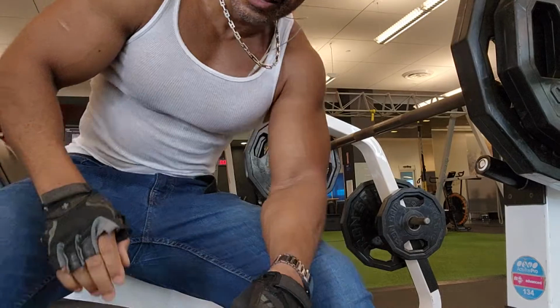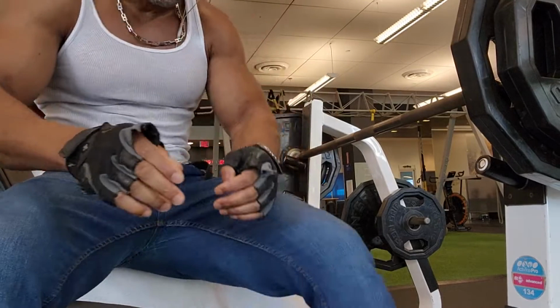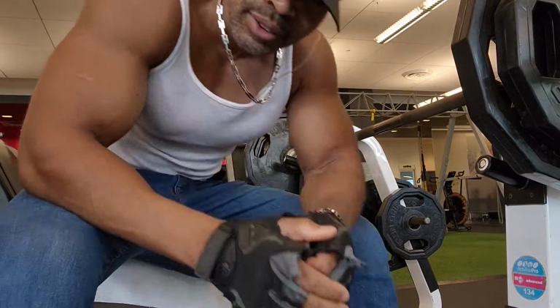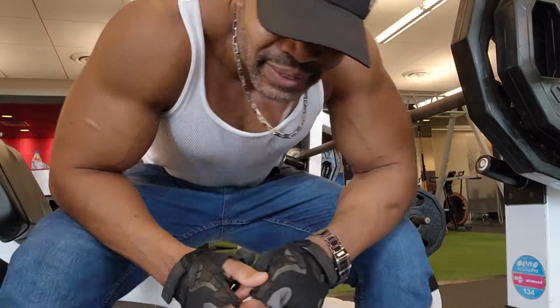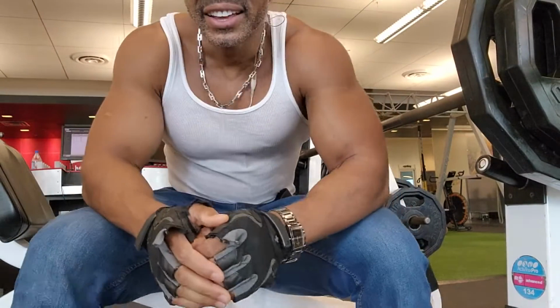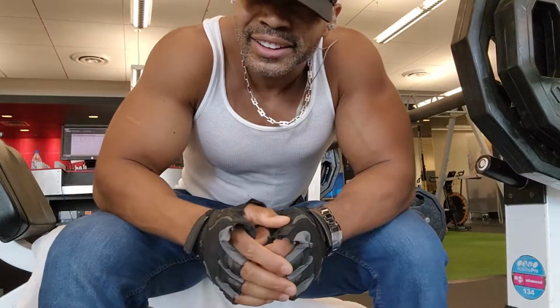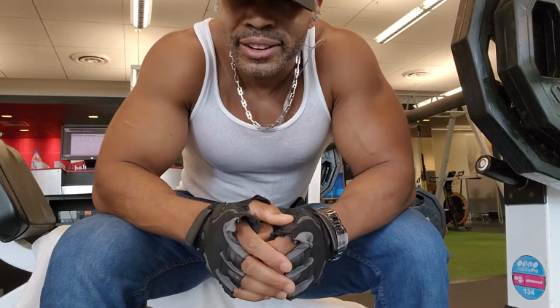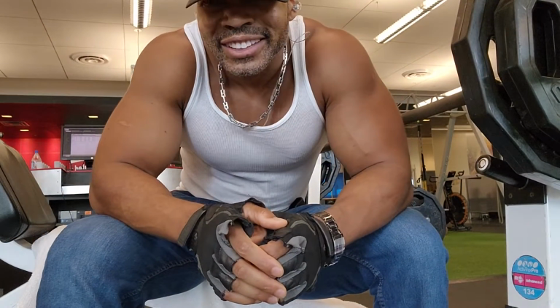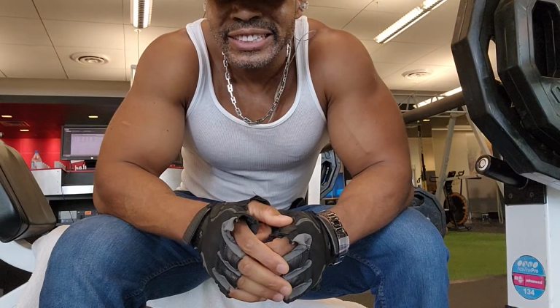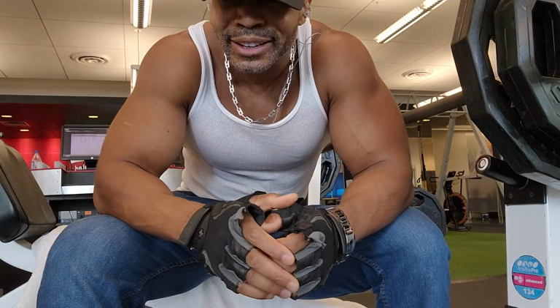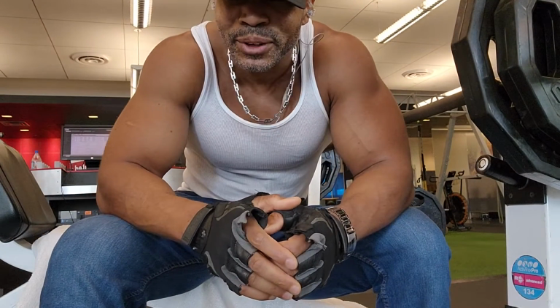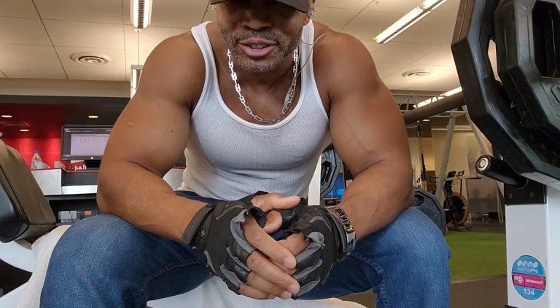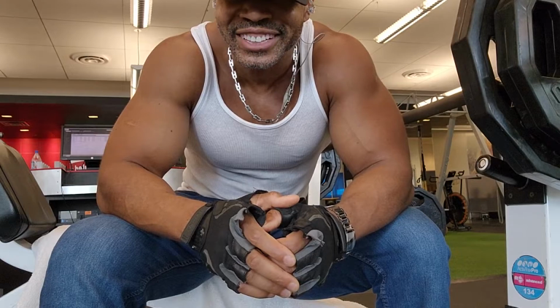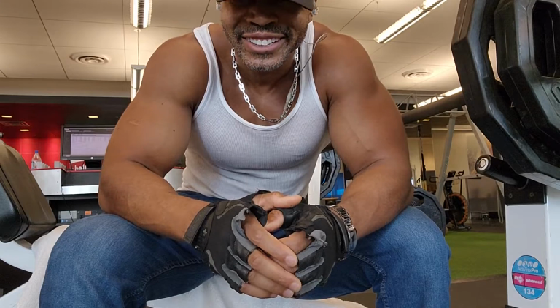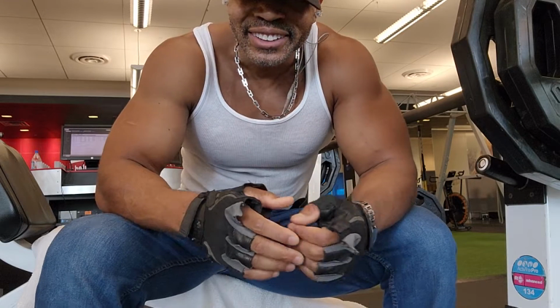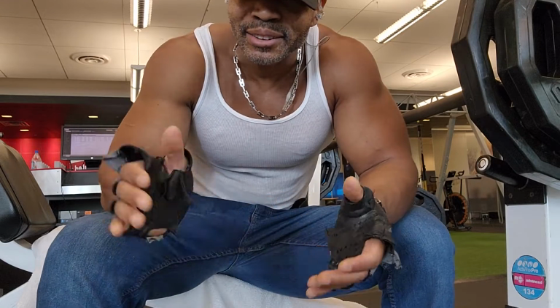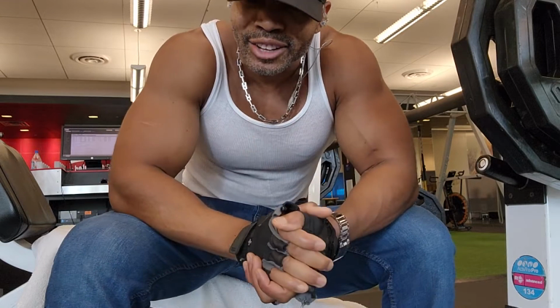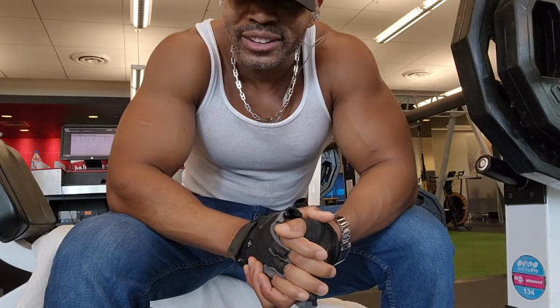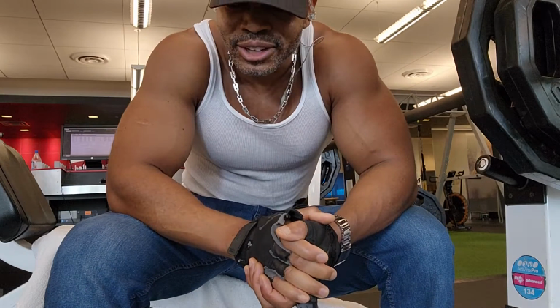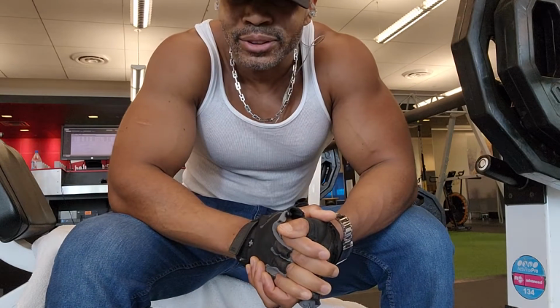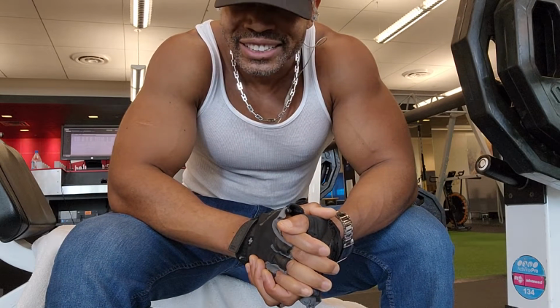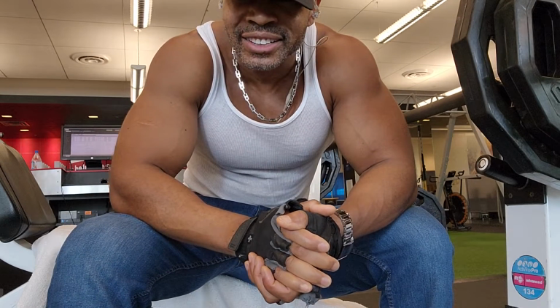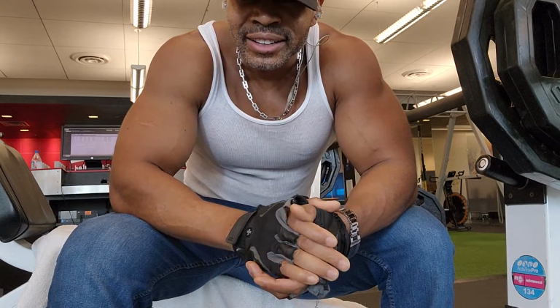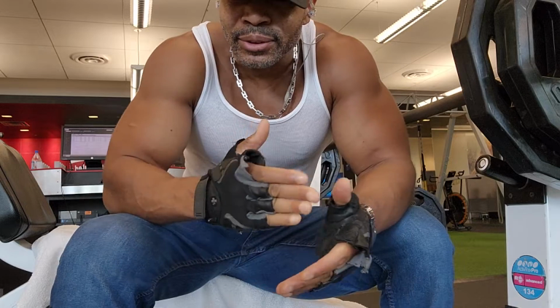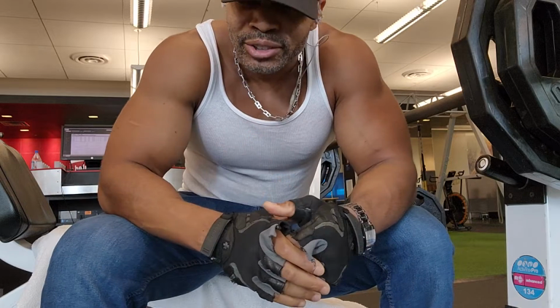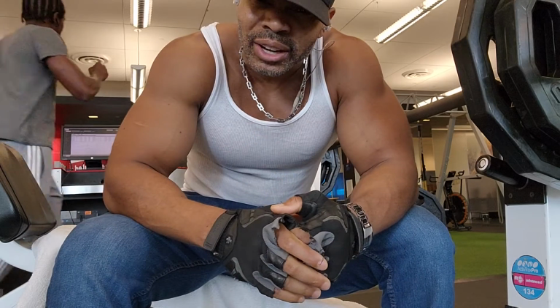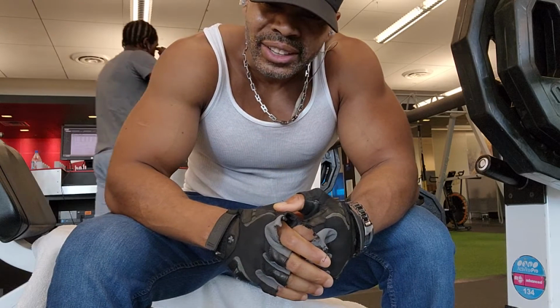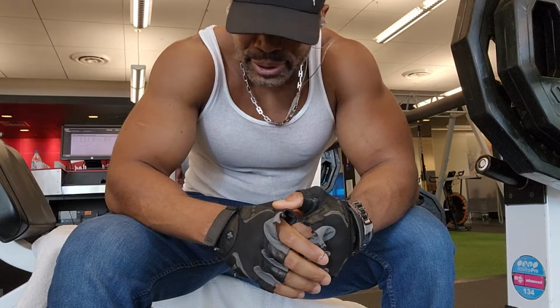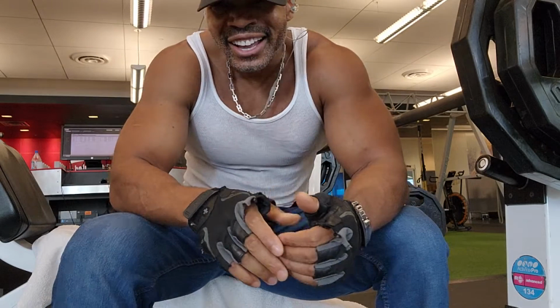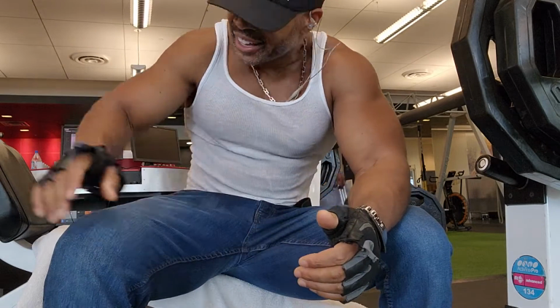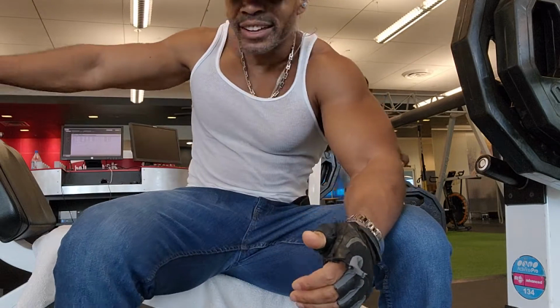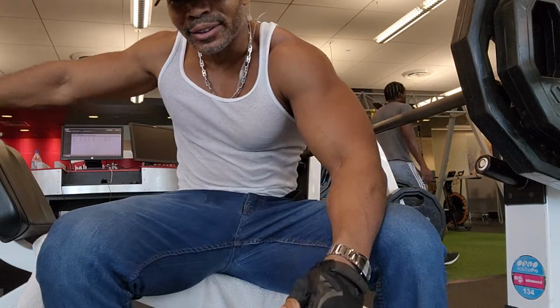We're here at the decline press chest press to get some chest workout on the decline side — getting some variety of chest workout going, so let's get it on.